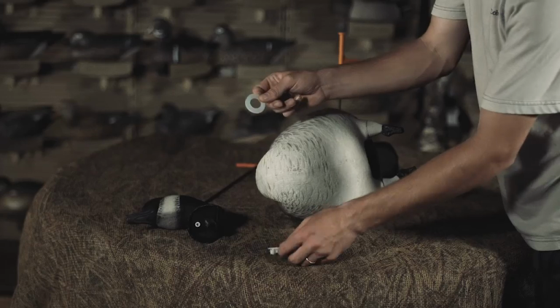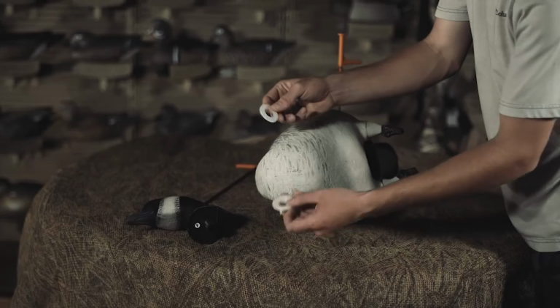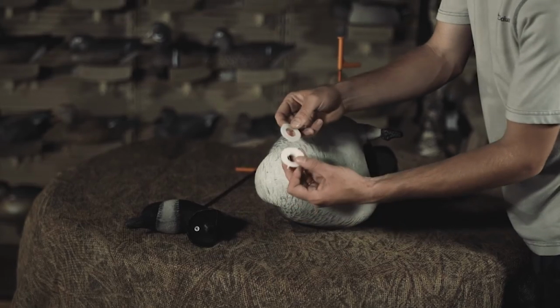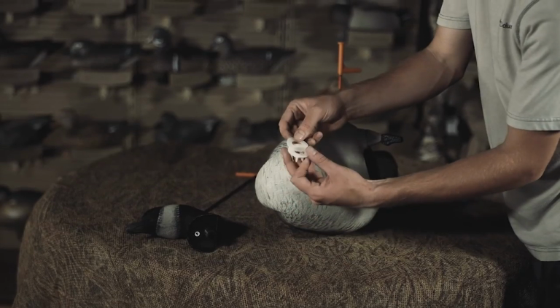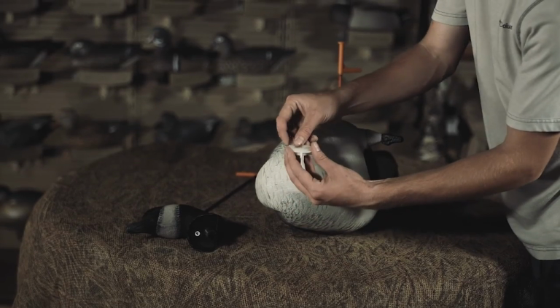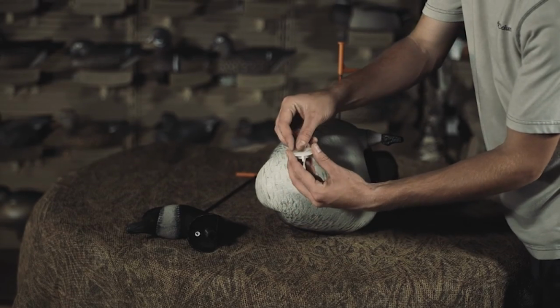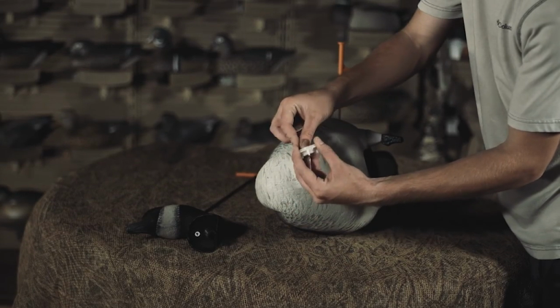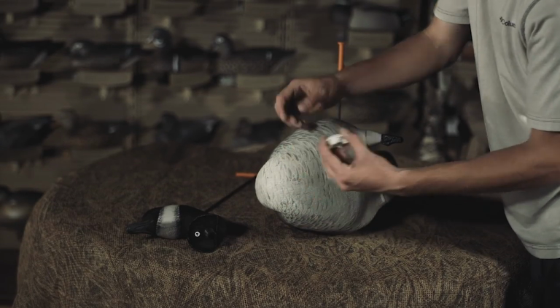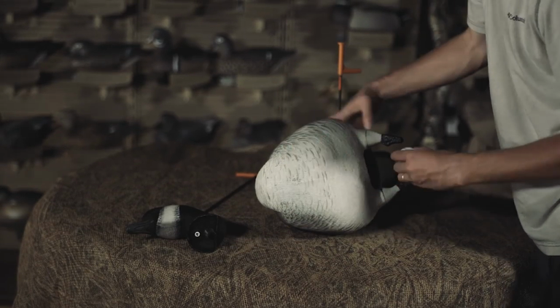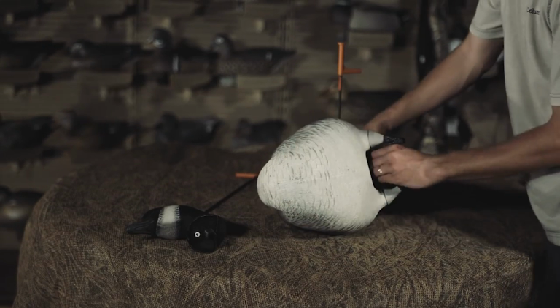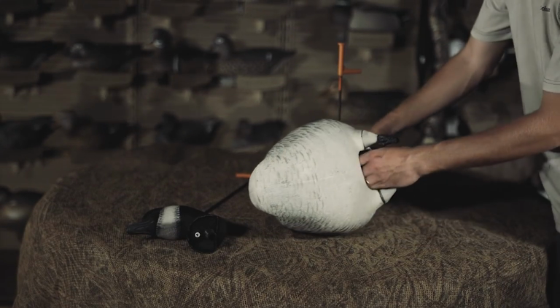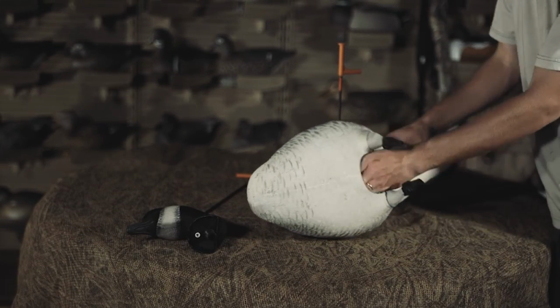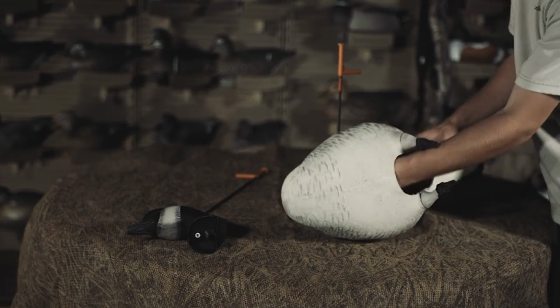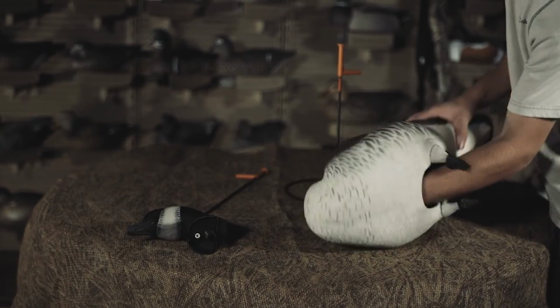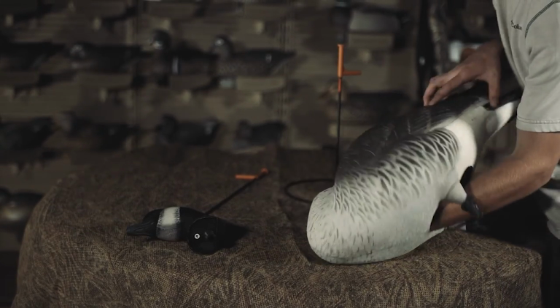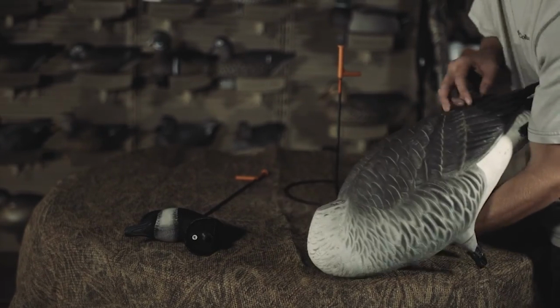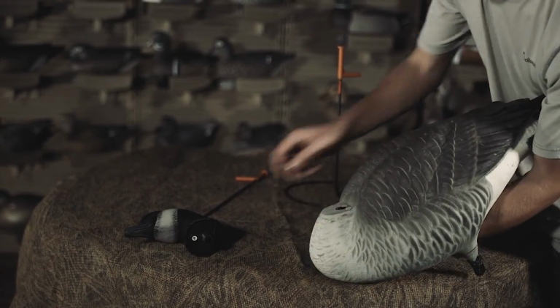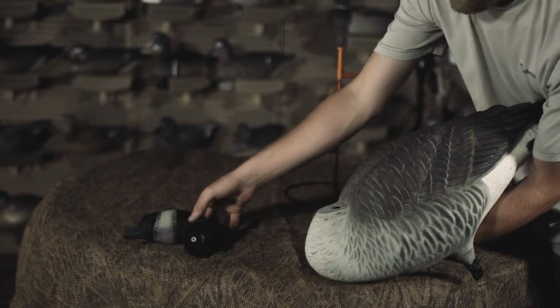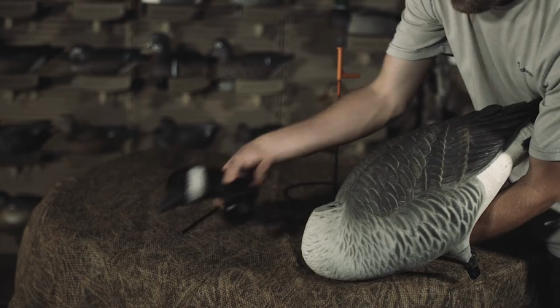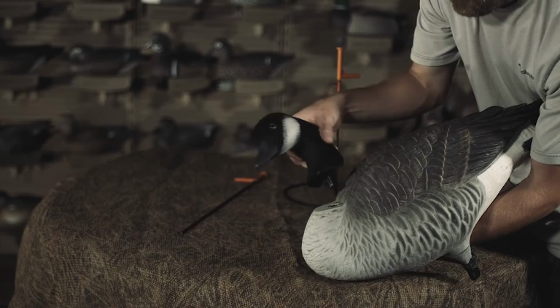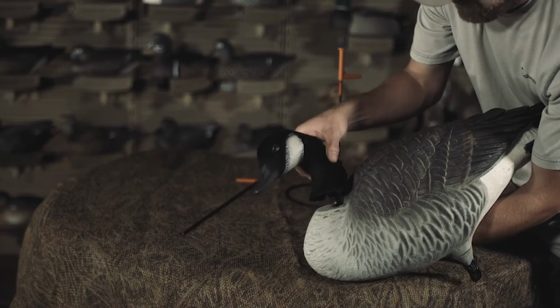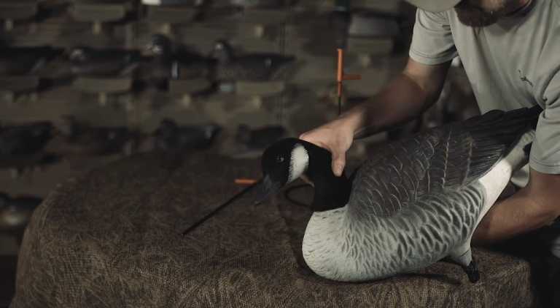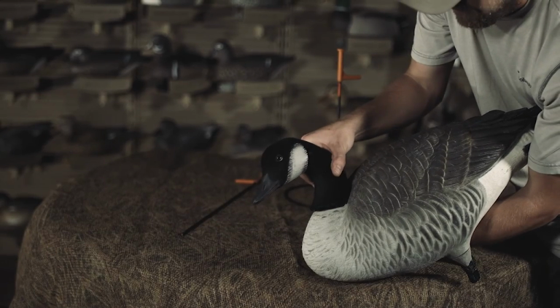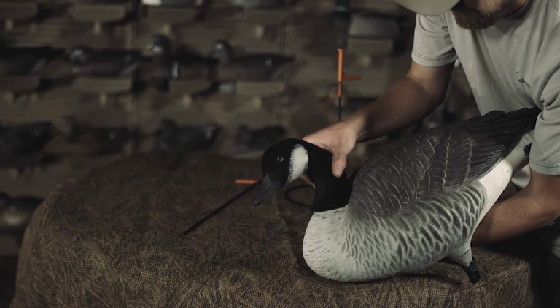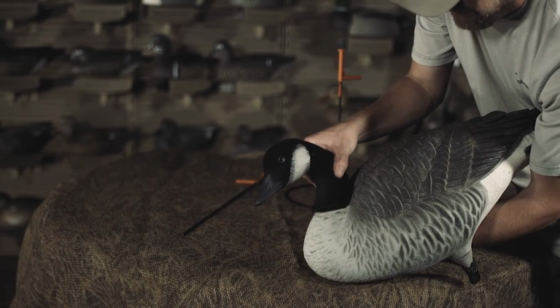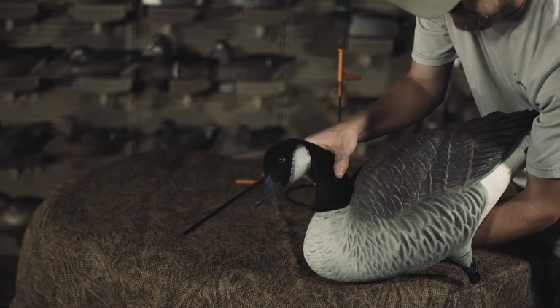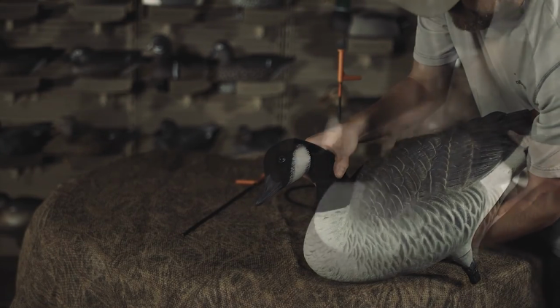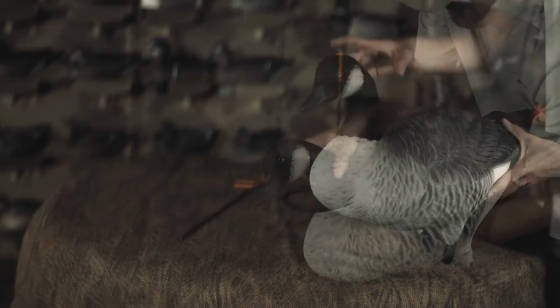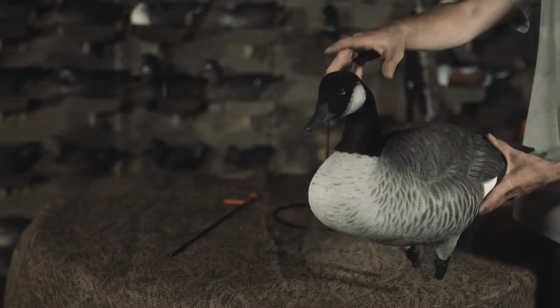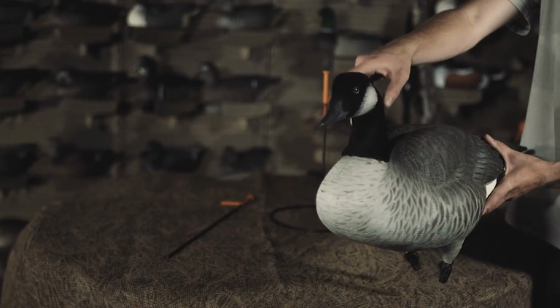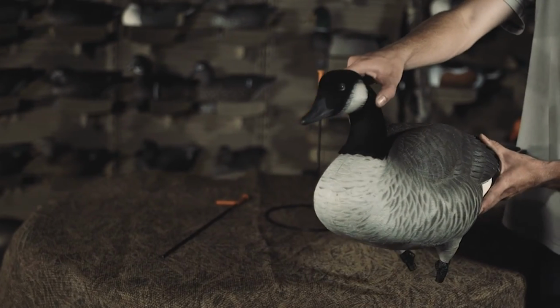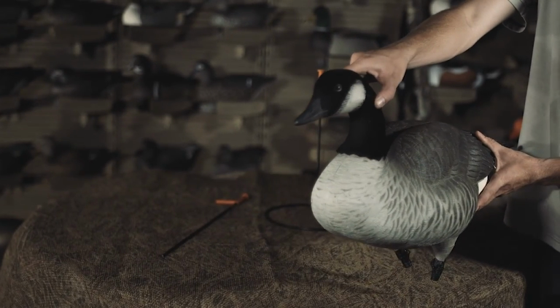Permalock head connection allows the head to be attached with a threaded stud, washer, and nut system. No twisting into the bodies with plastic studs that are prone to break.